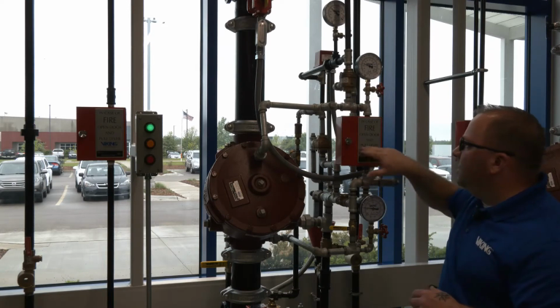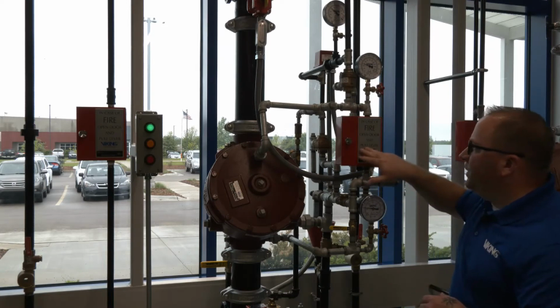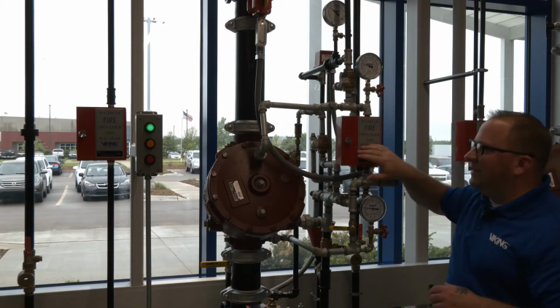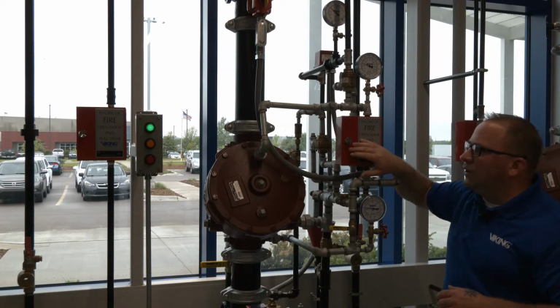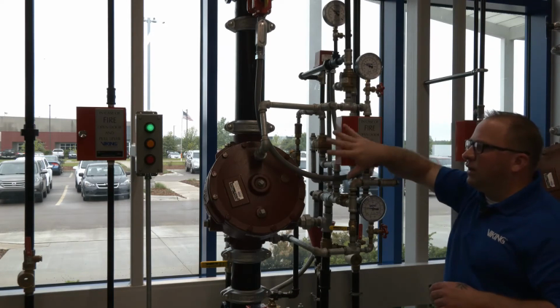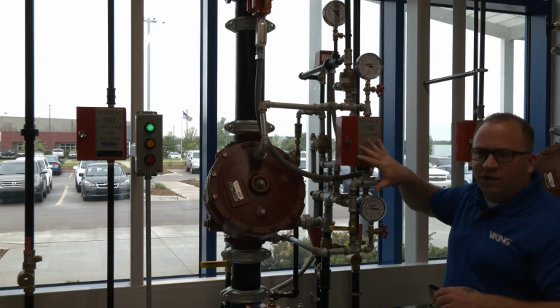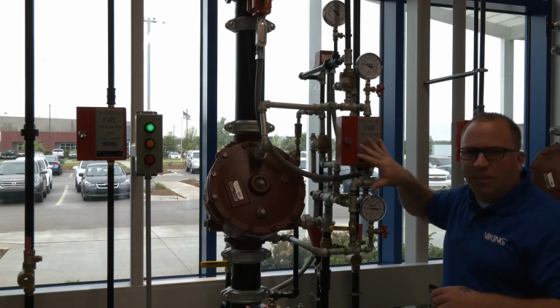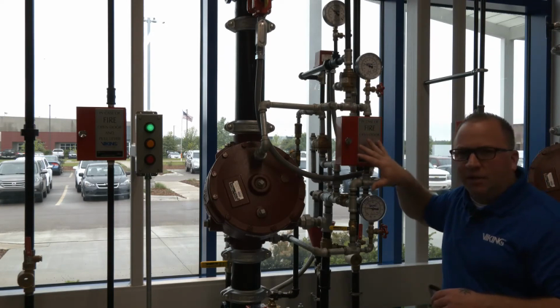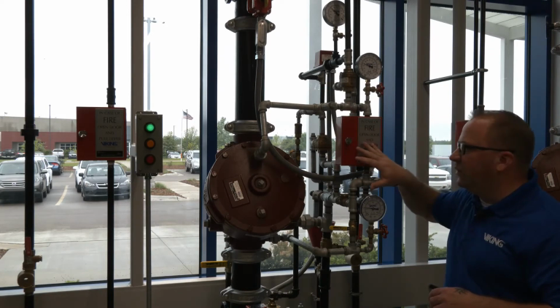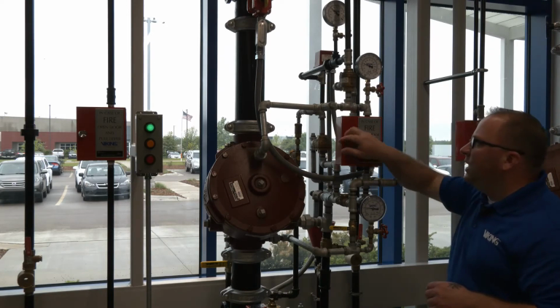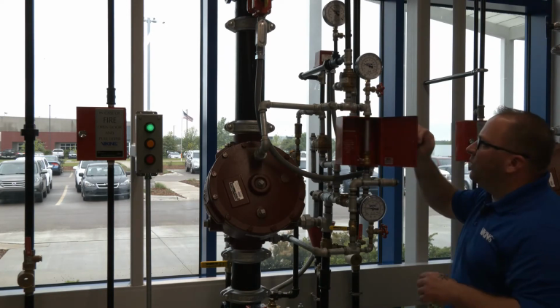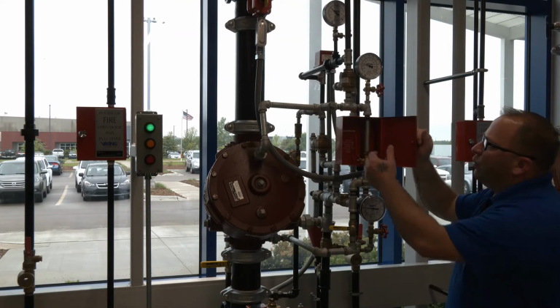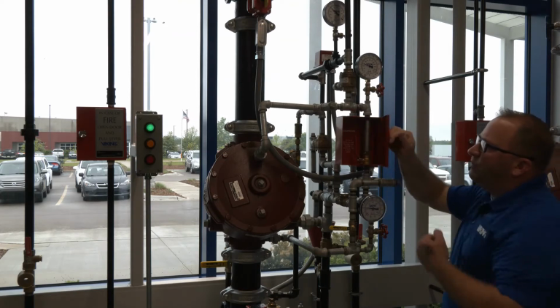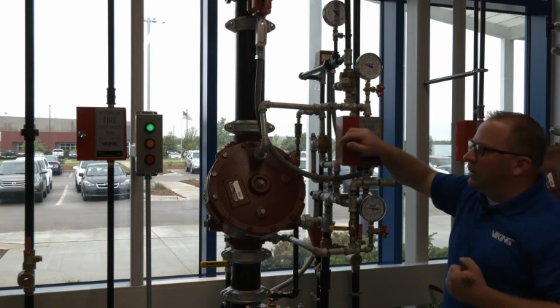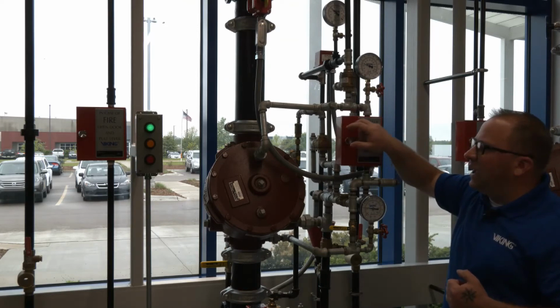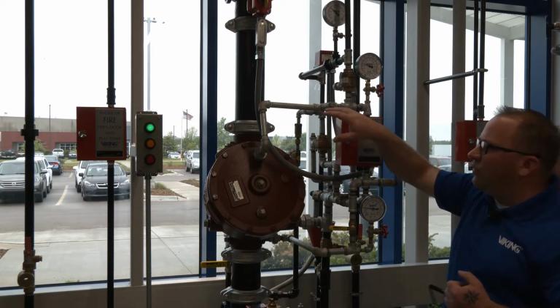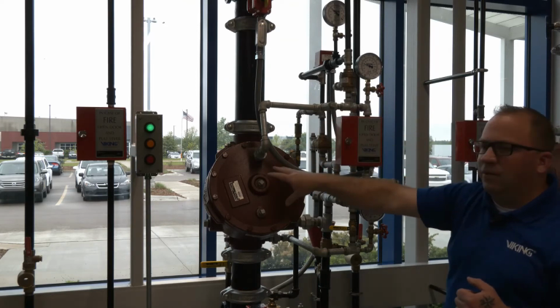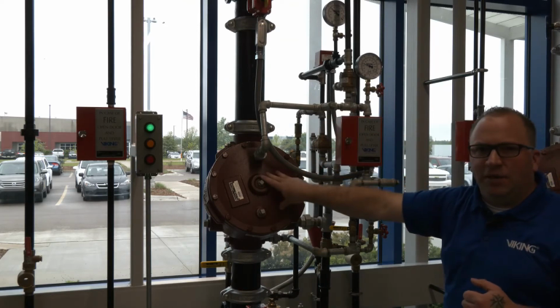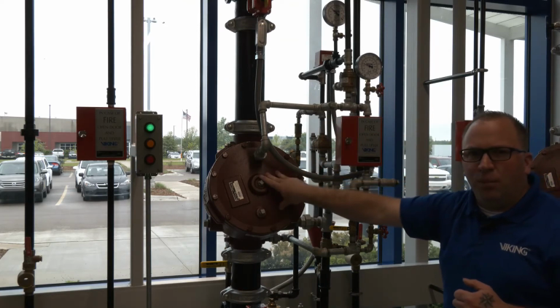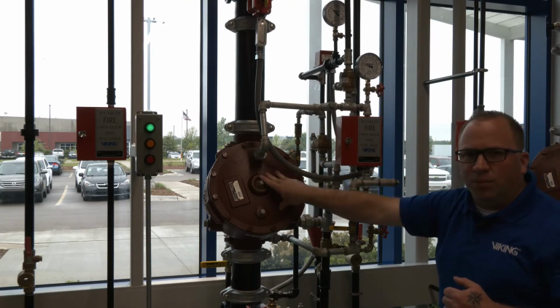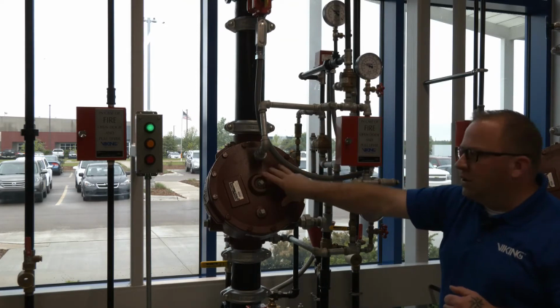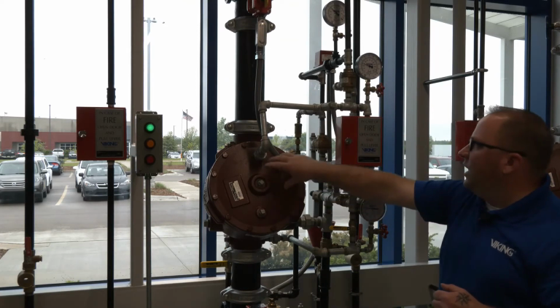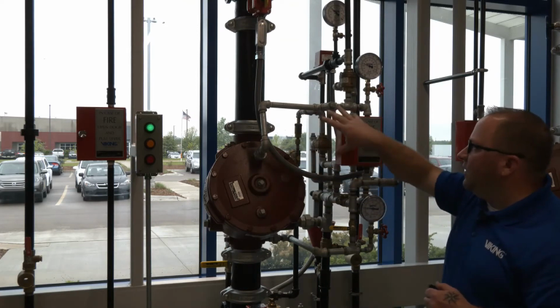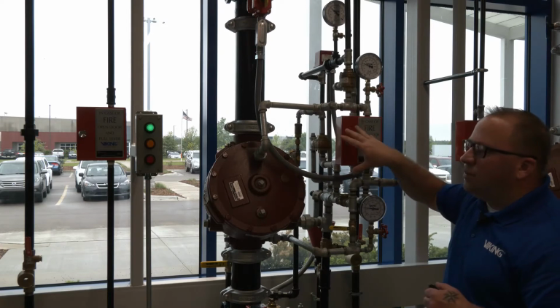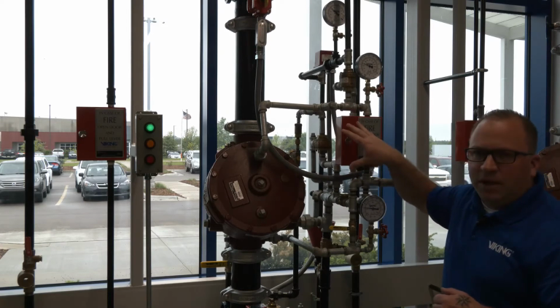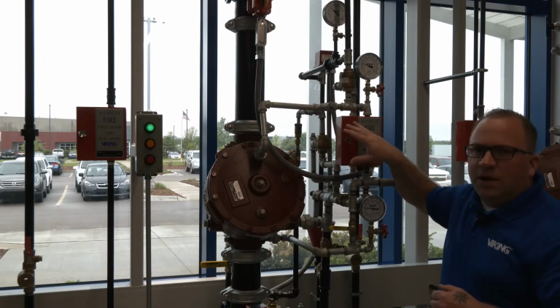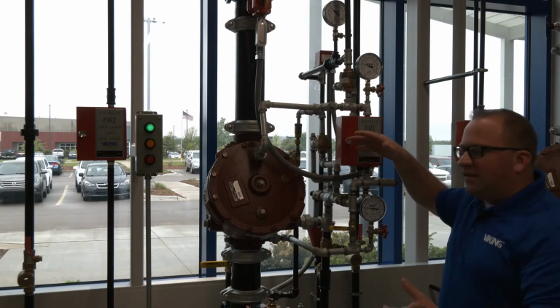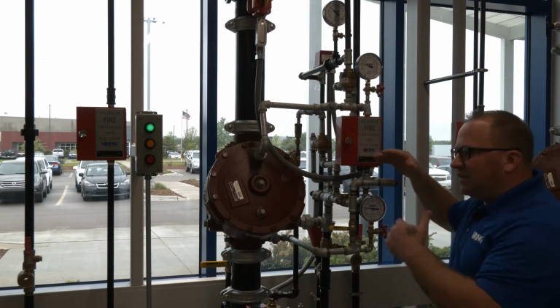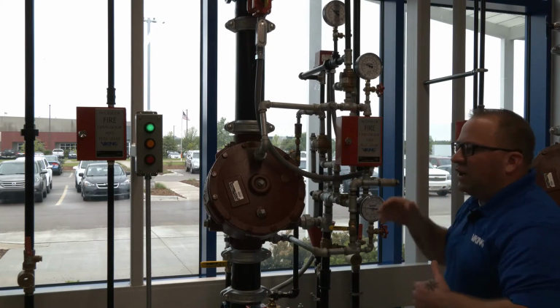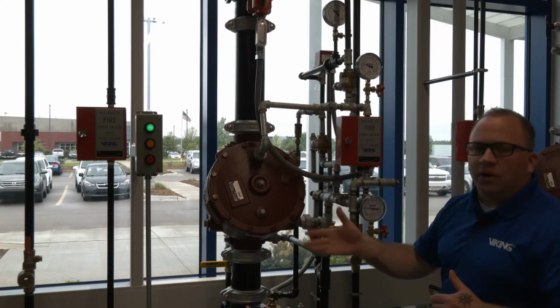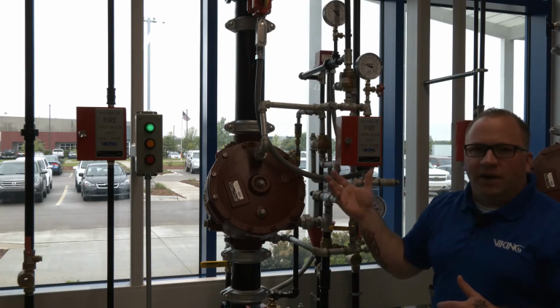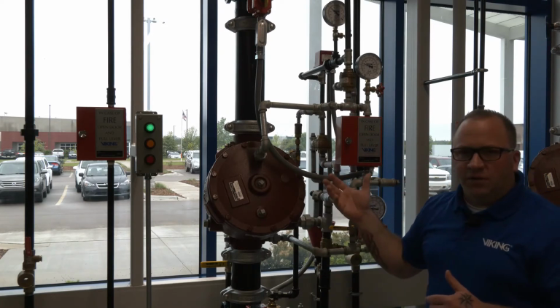This manual release here is located on the trim piping at the riser, and if I were to operate this manual release, I would truly be relieving the prime water pressure directly out of the trim piping here, and sending it to drain and causing the valve to trip.